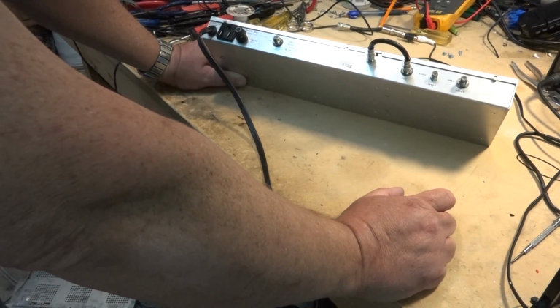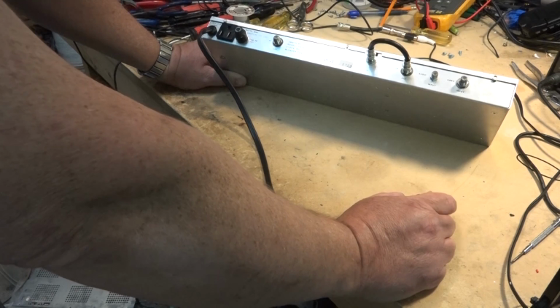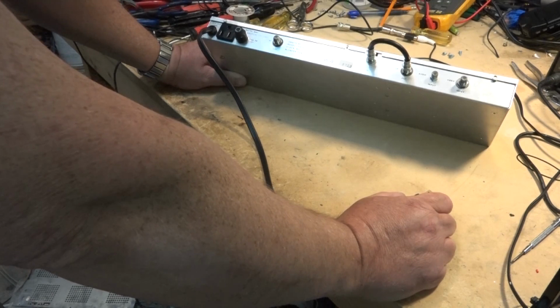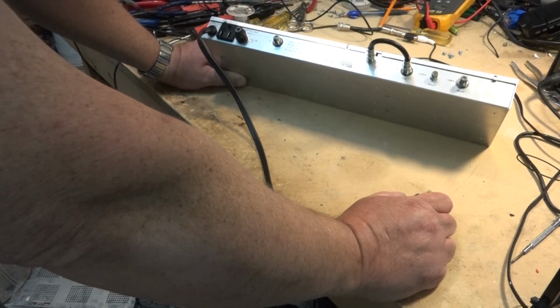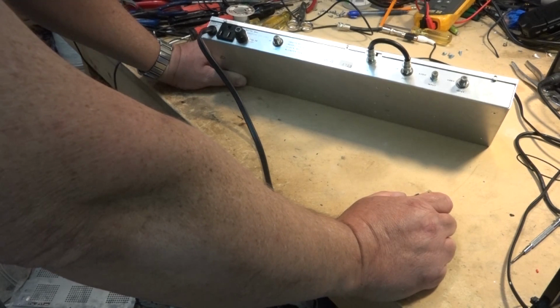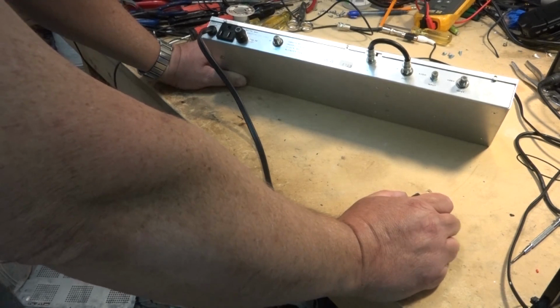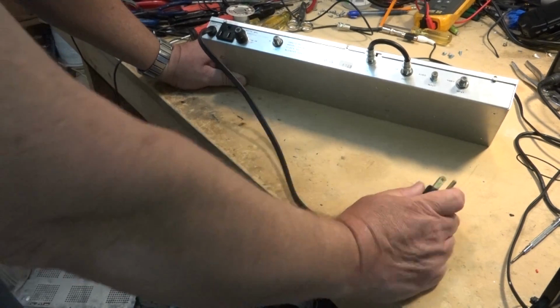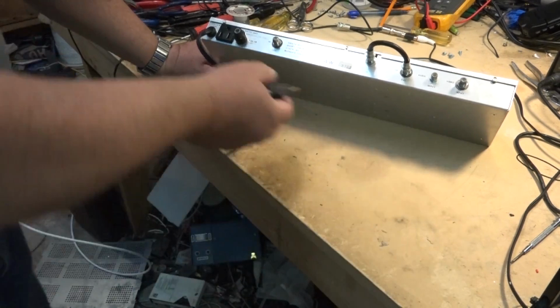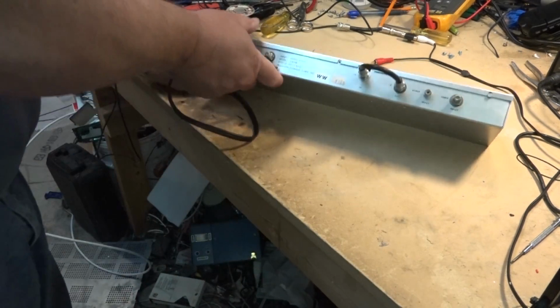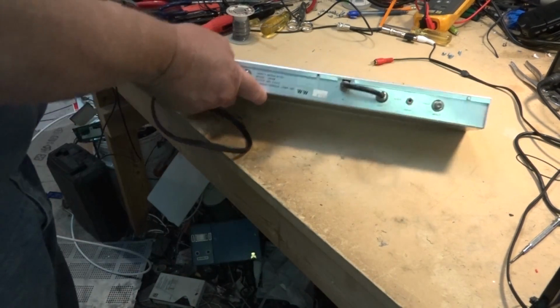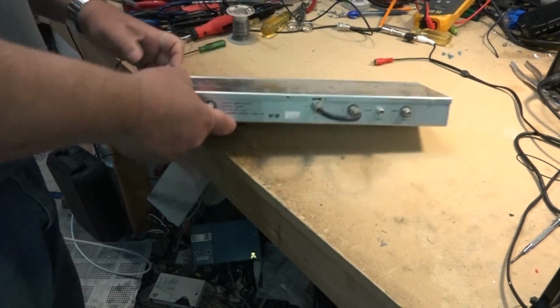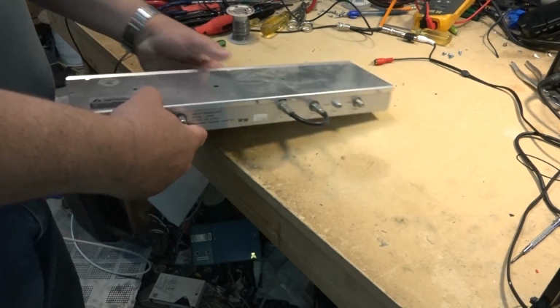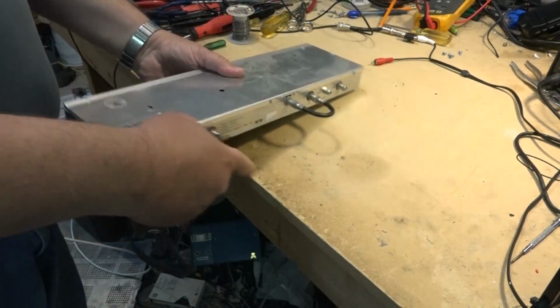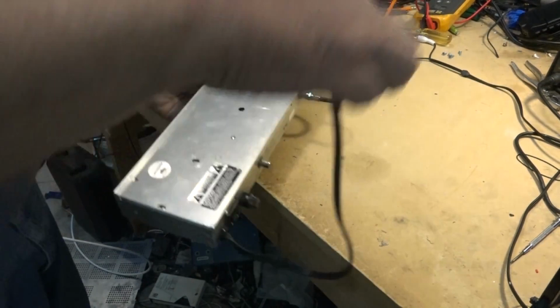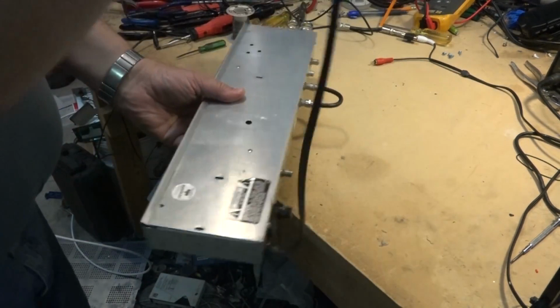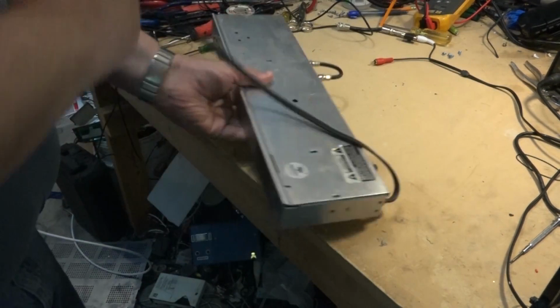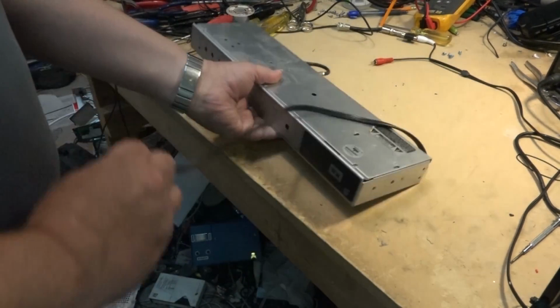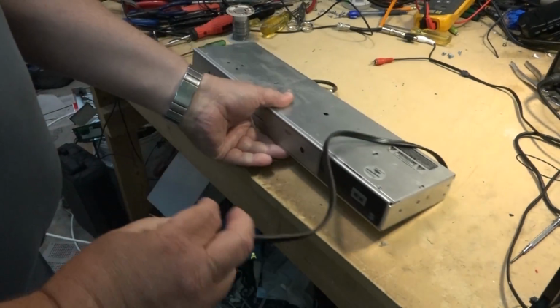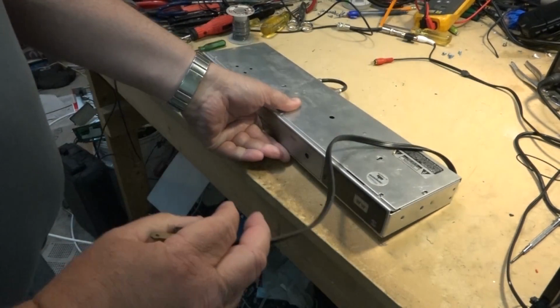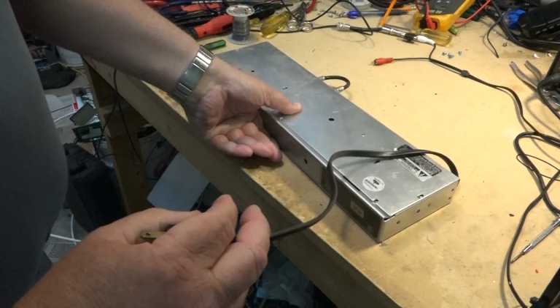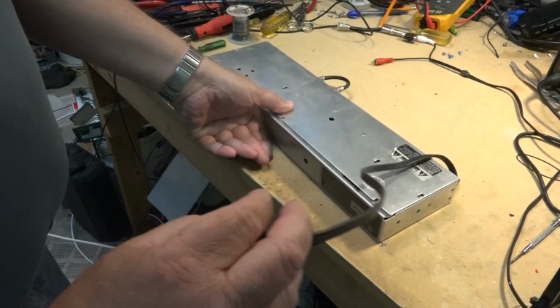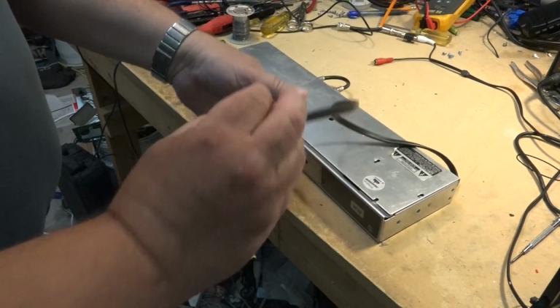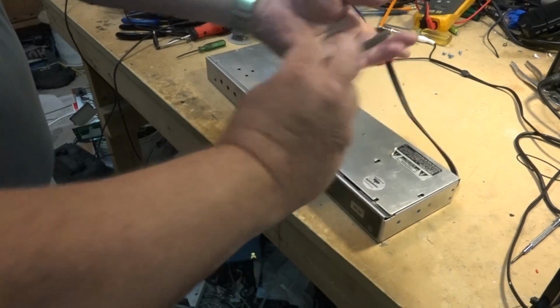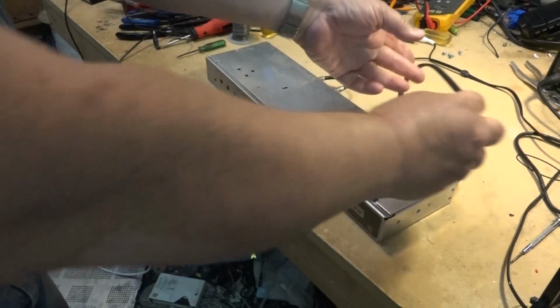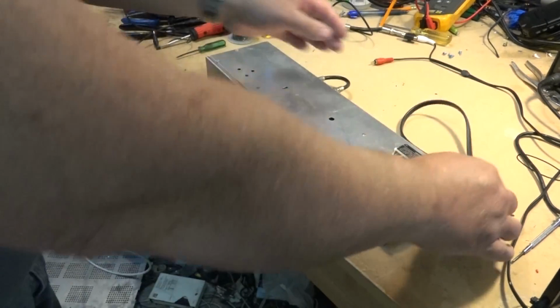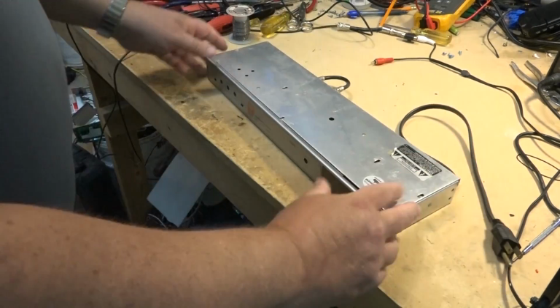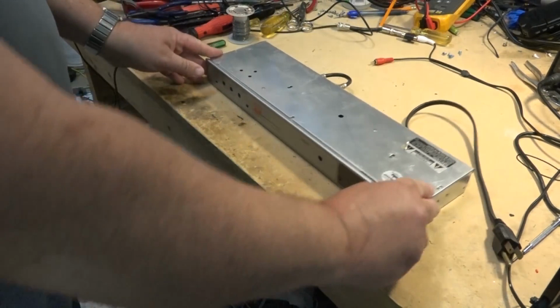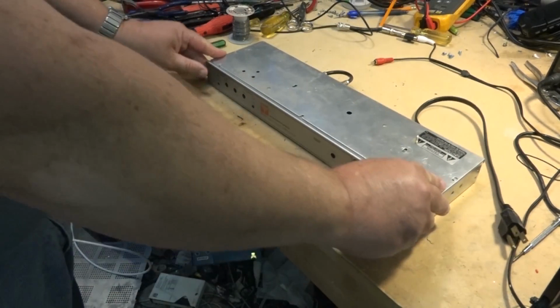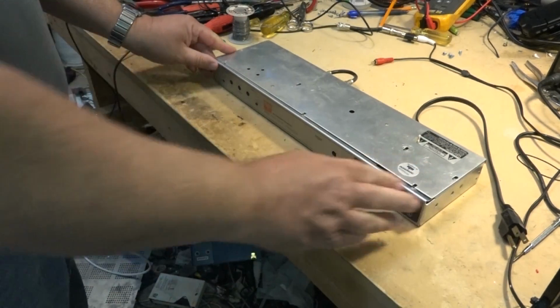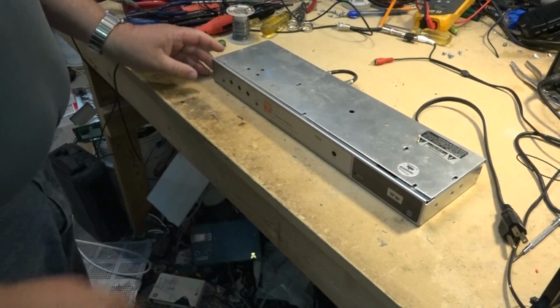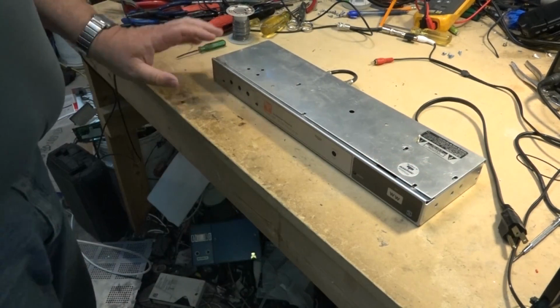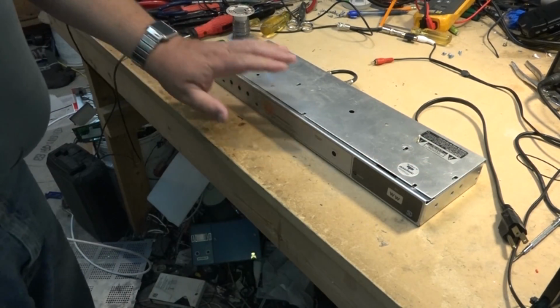This is old — very old. I found it in a dumpster a number of years ago and I used it for a bit here.